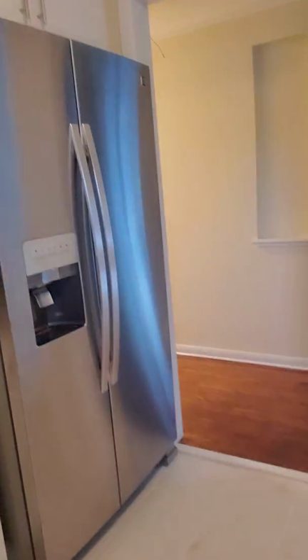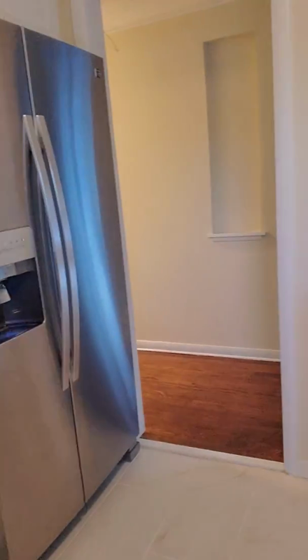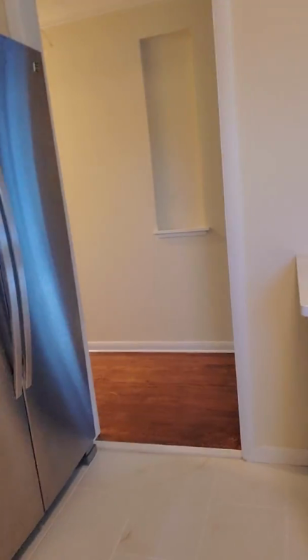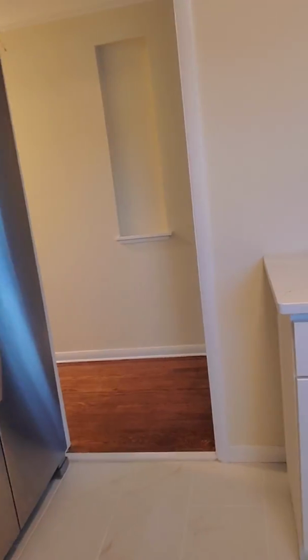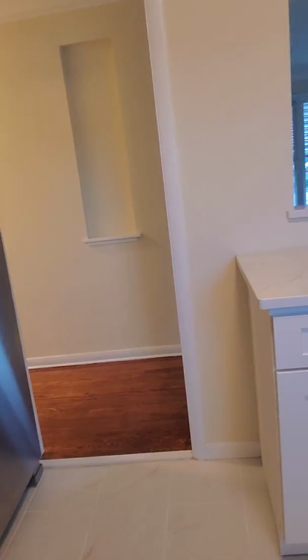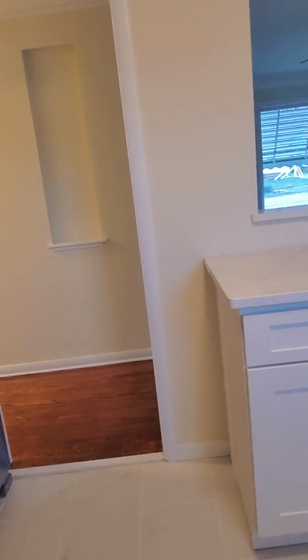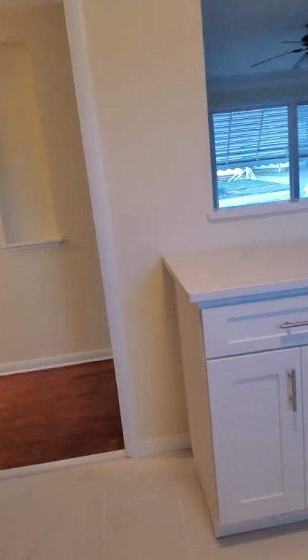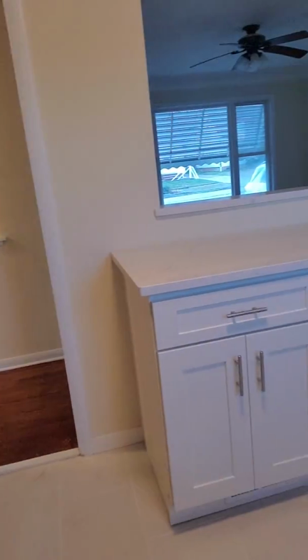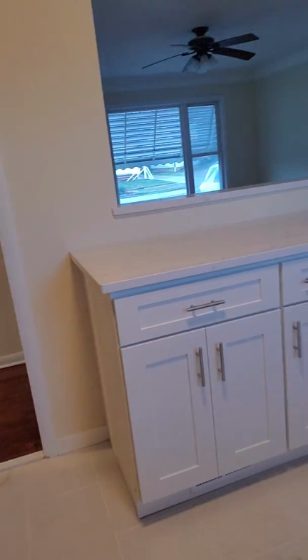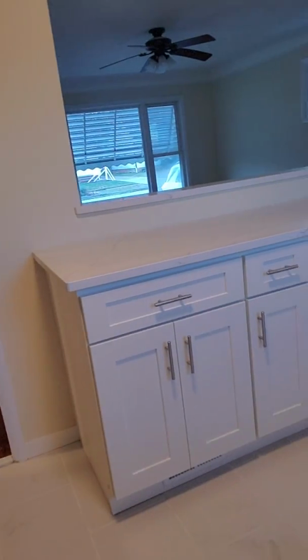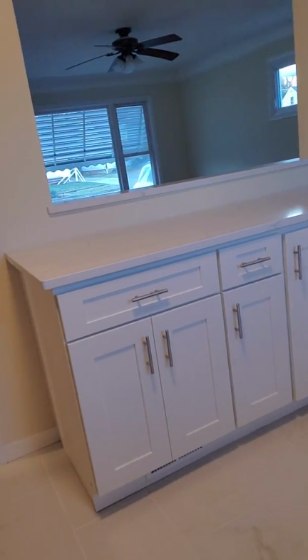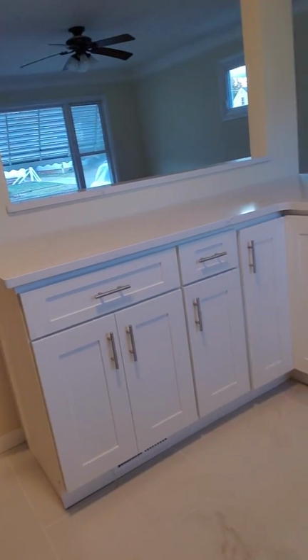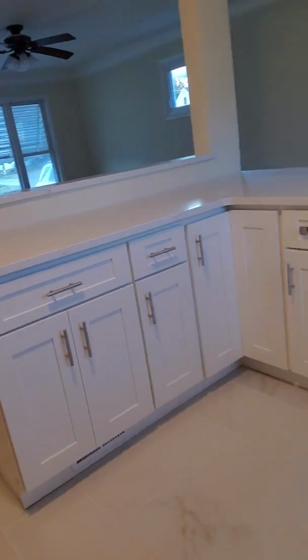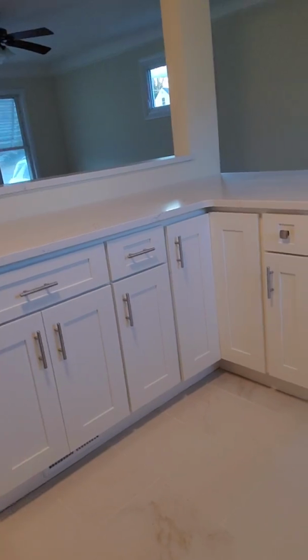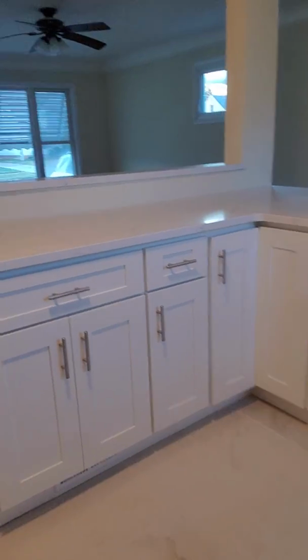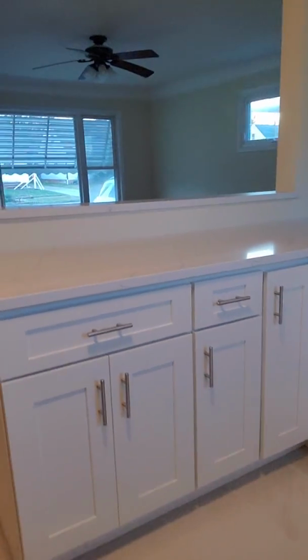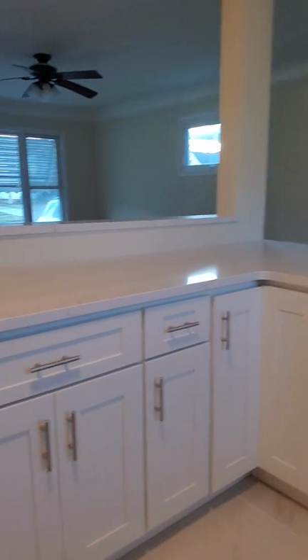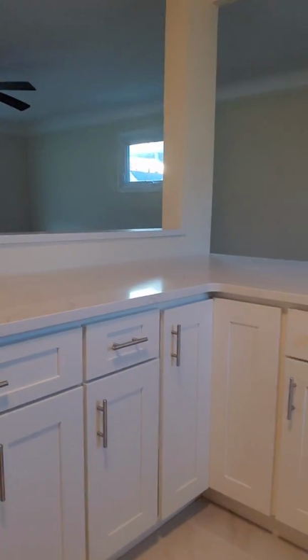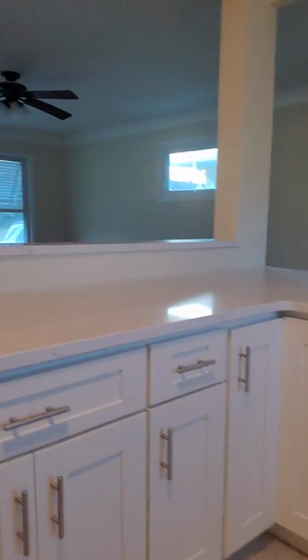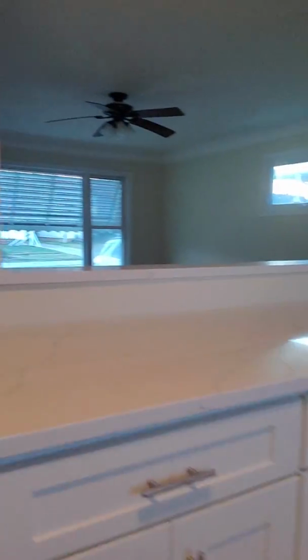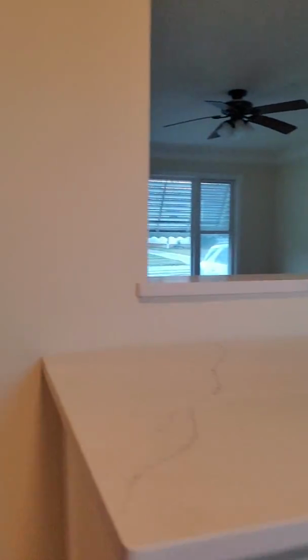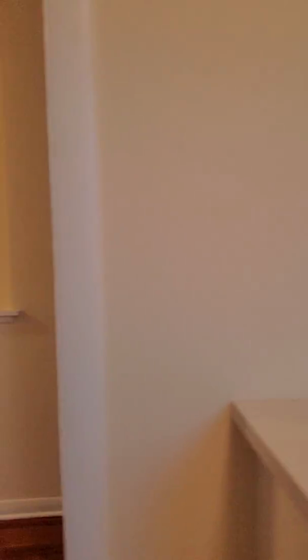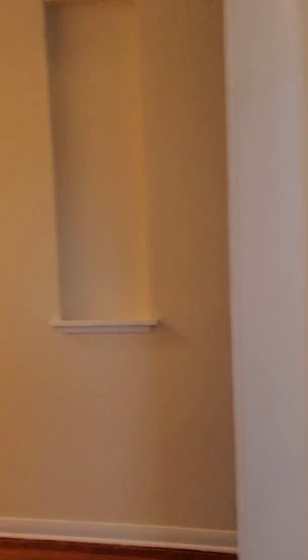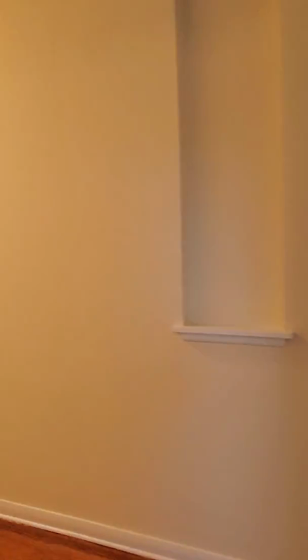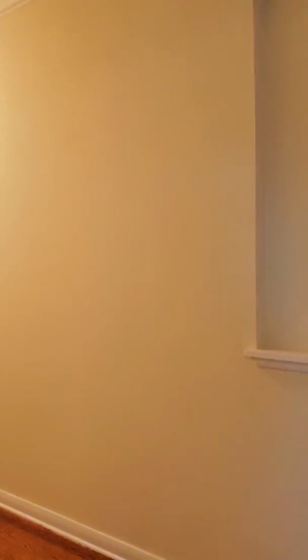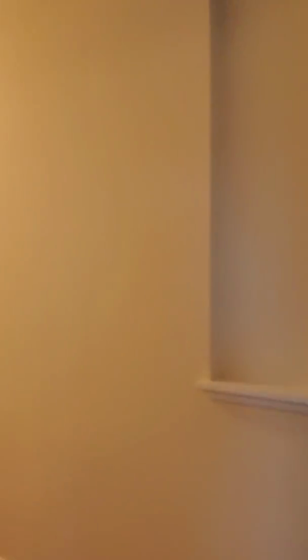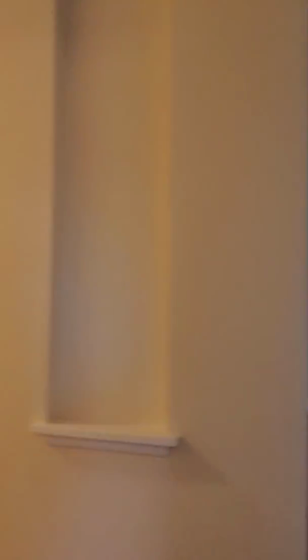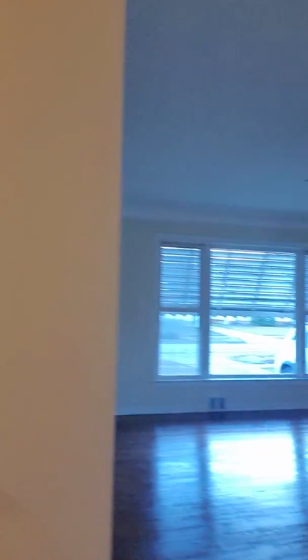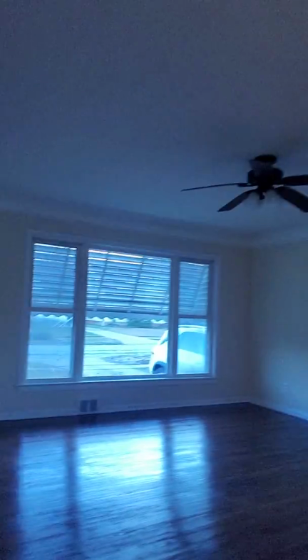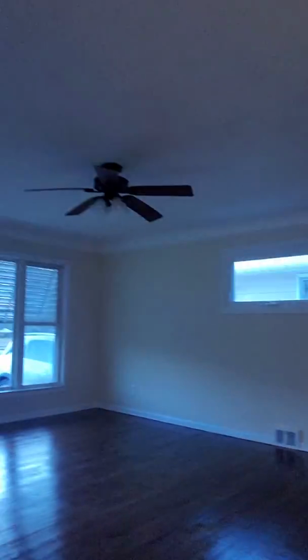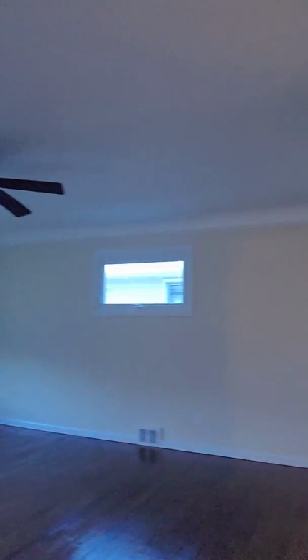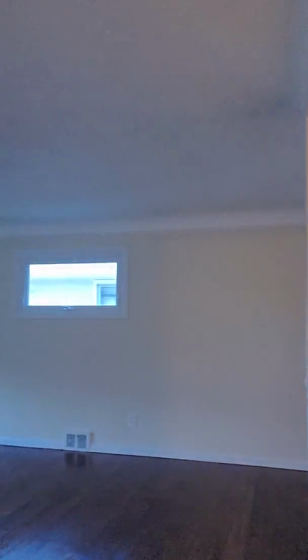So here in the kitchen. This is the view of the room.